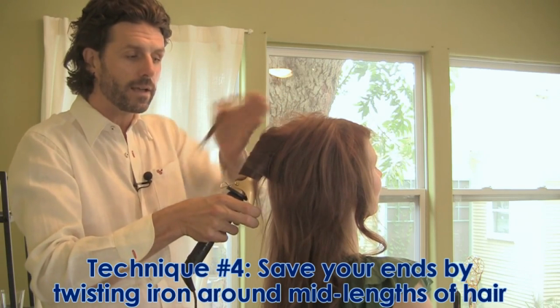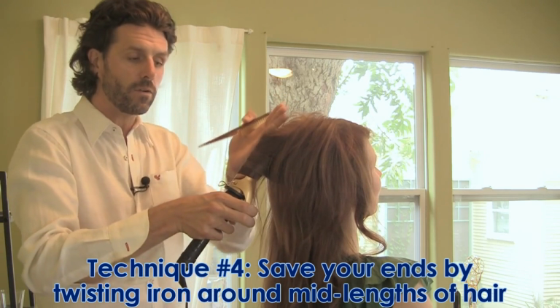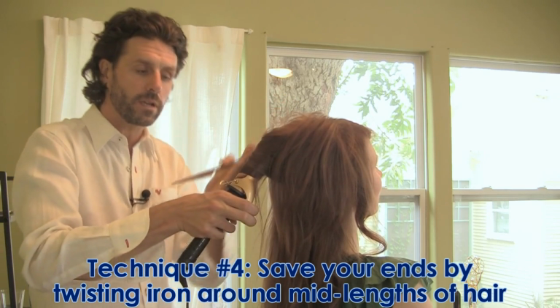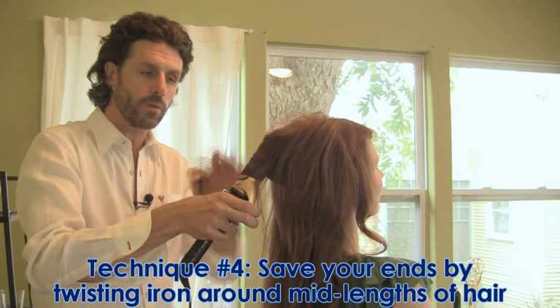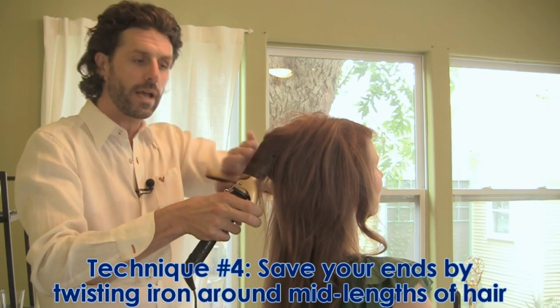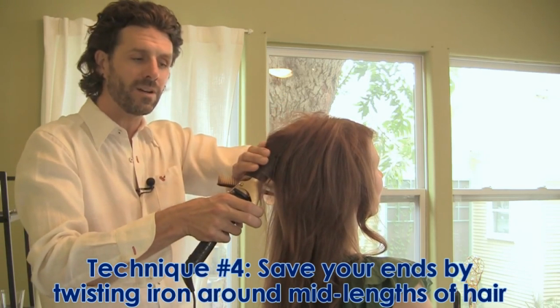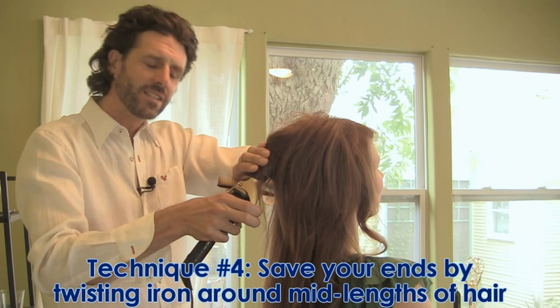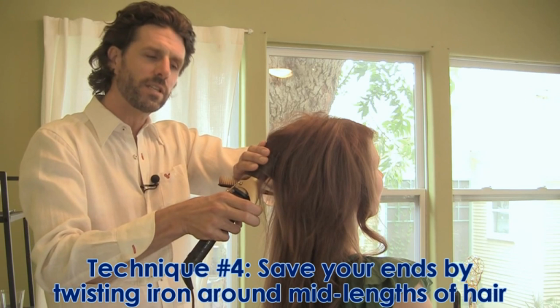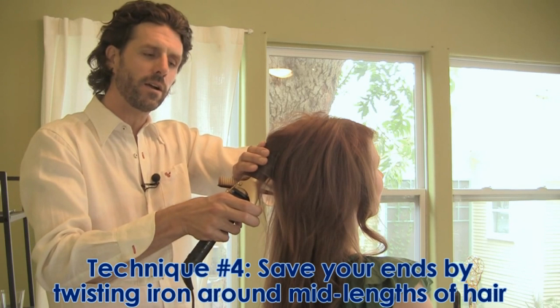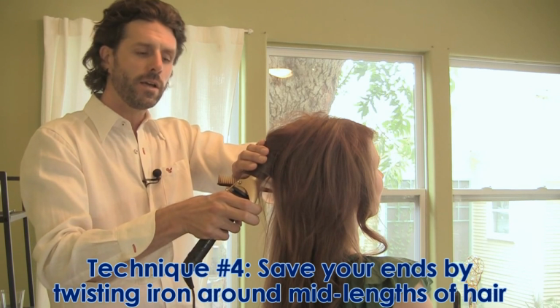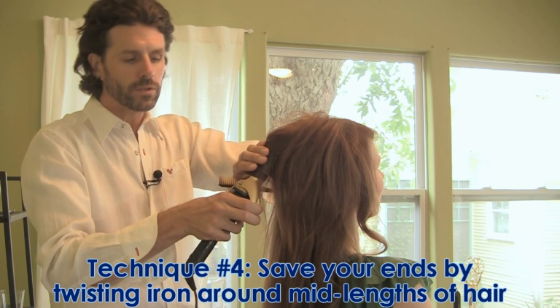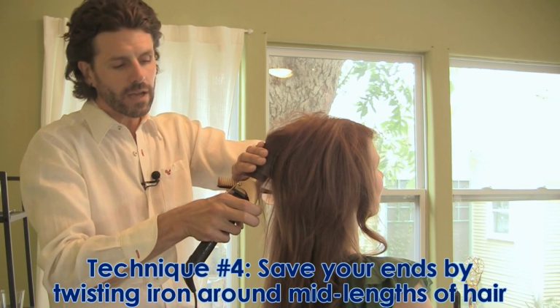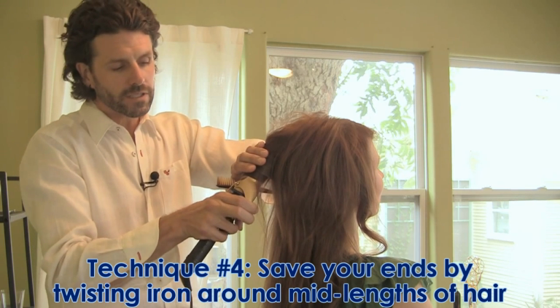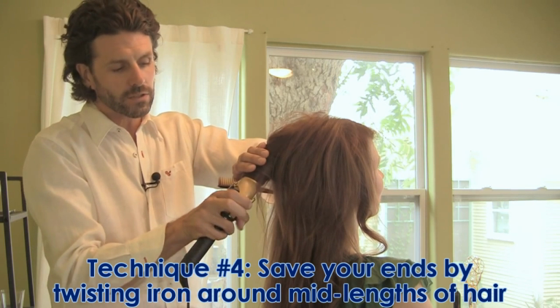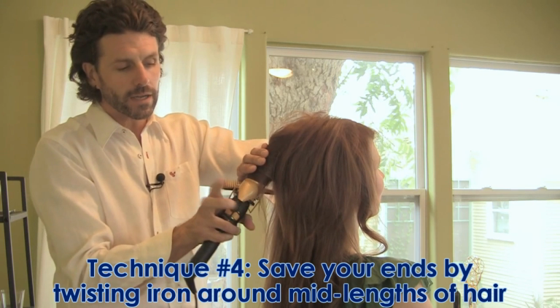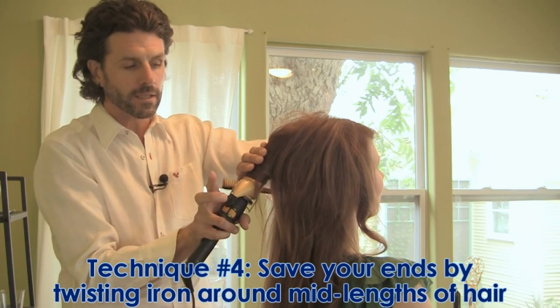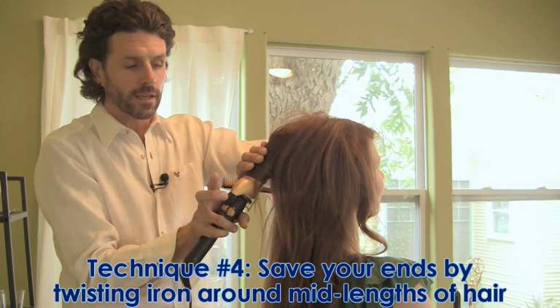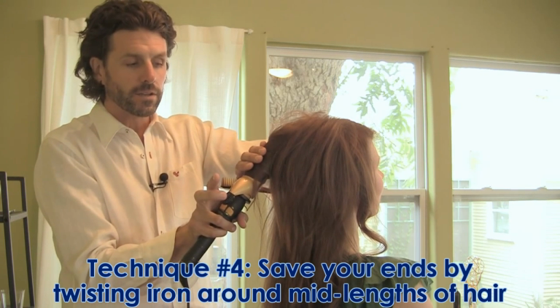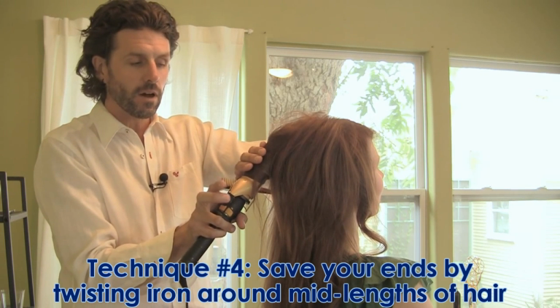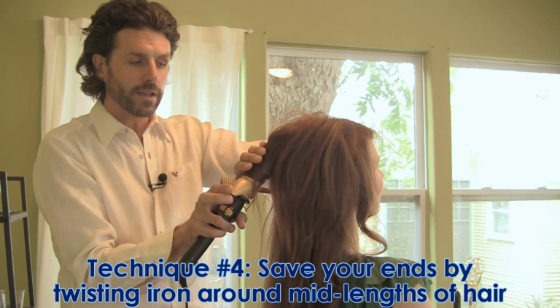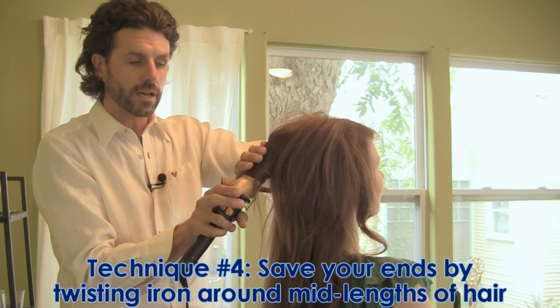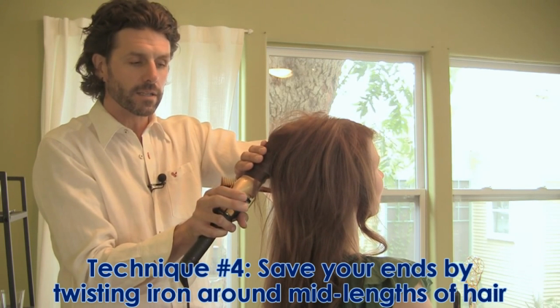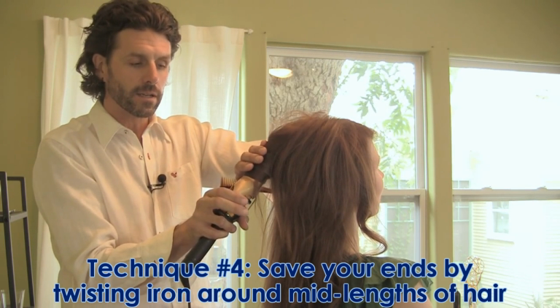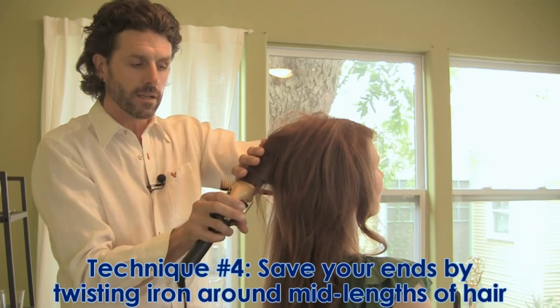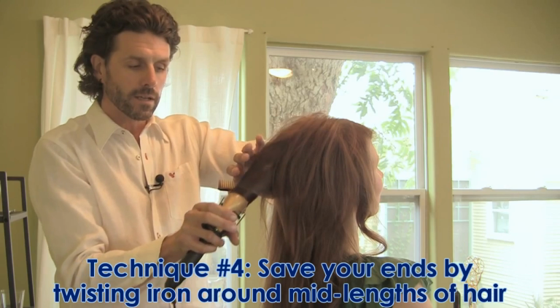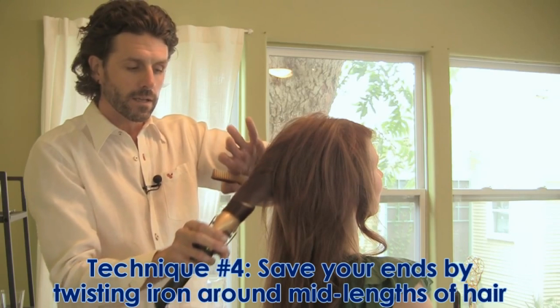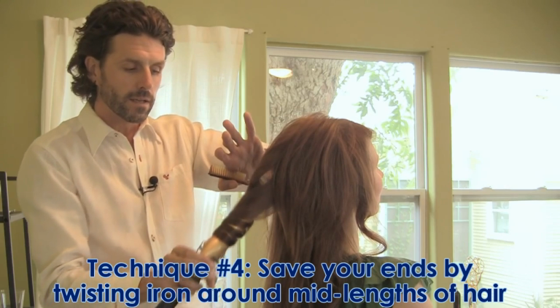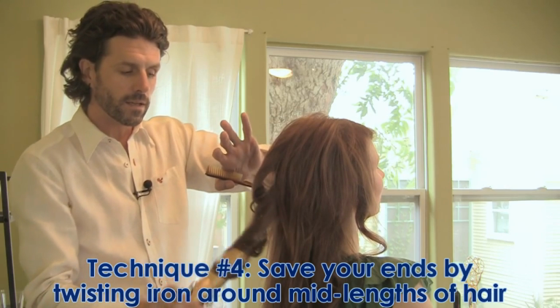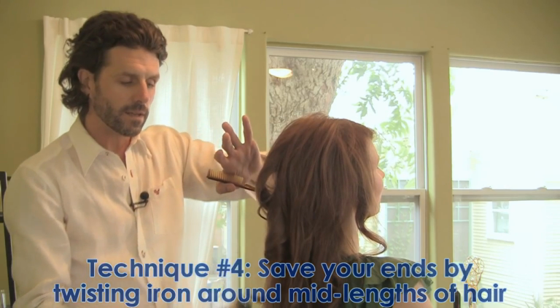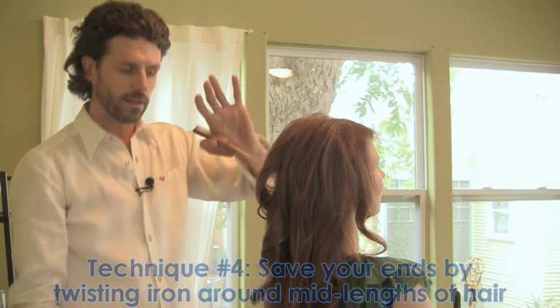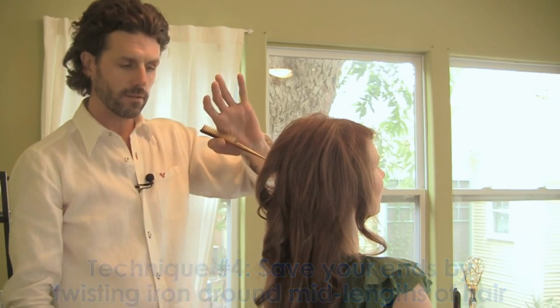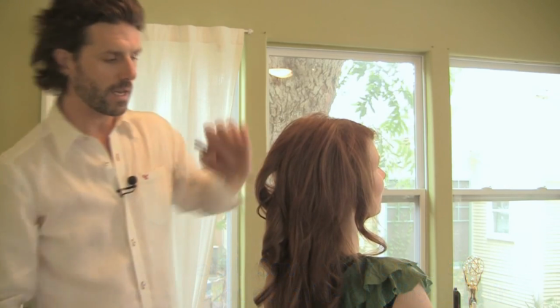Hold it at the appropriate angle, touching the hair, ensuring that the iron is not too hot. You can see all the ends got in. Voila.